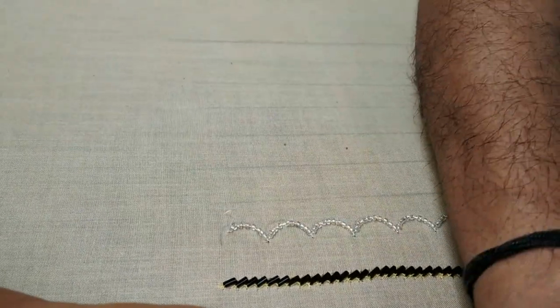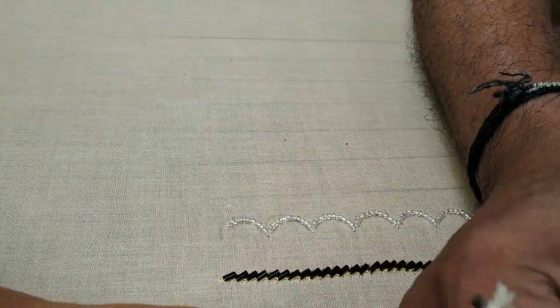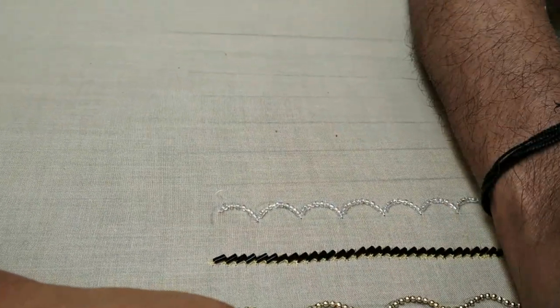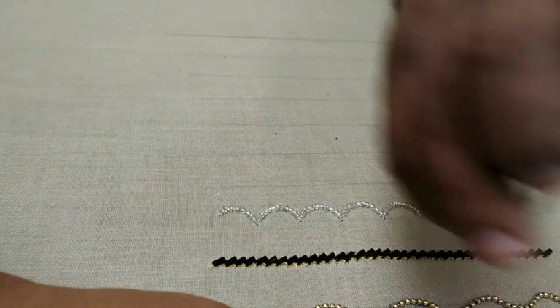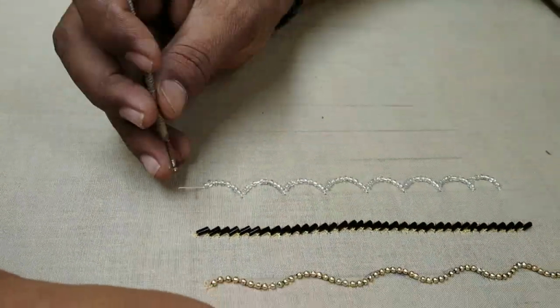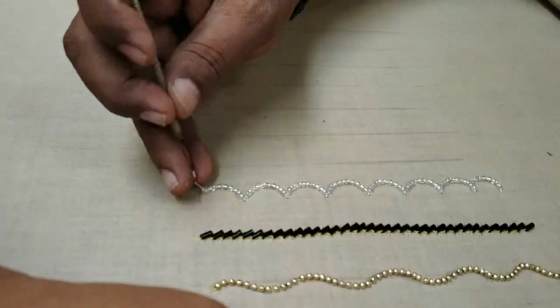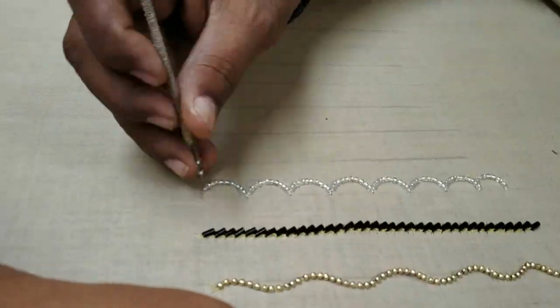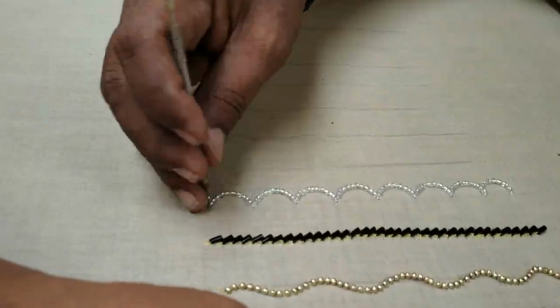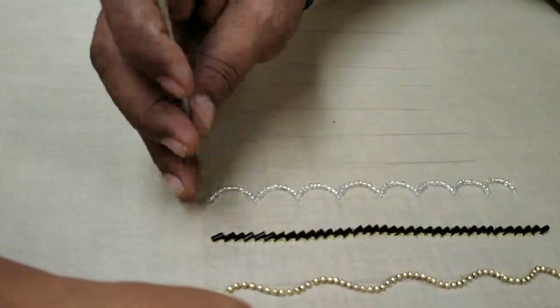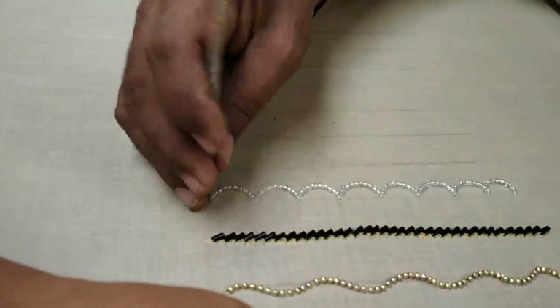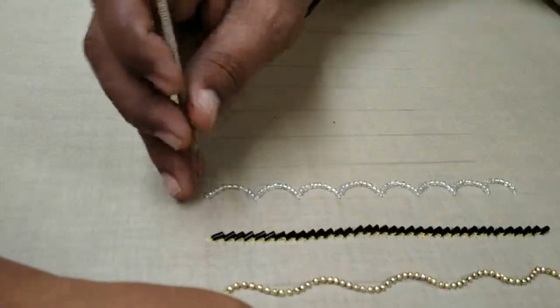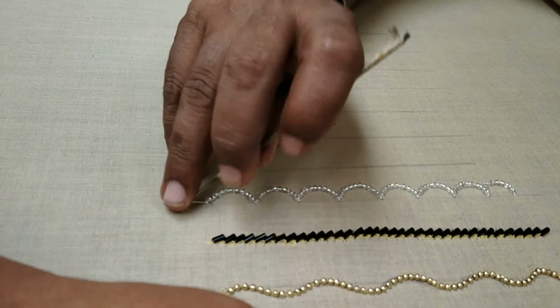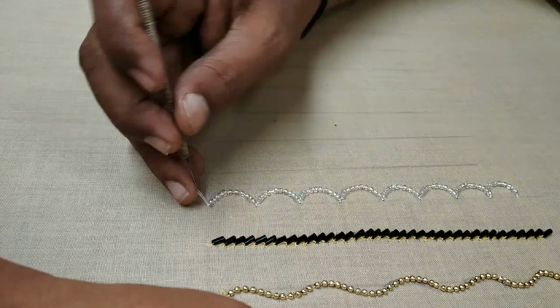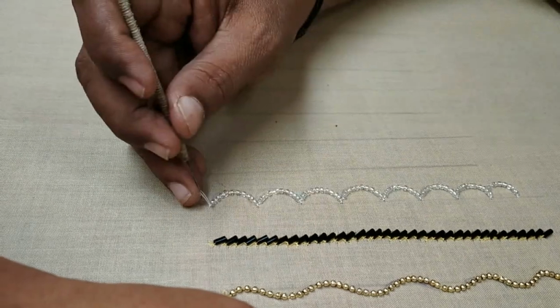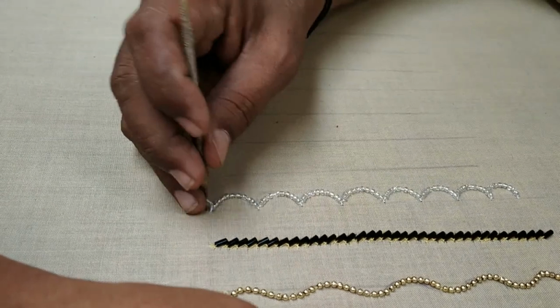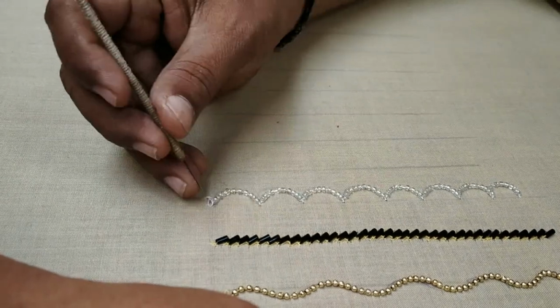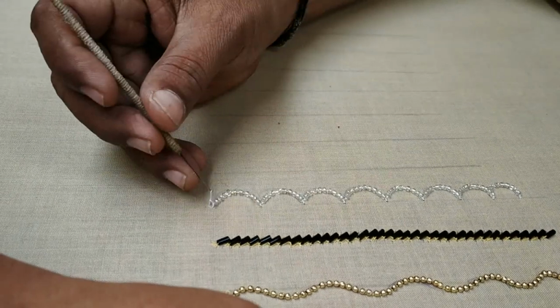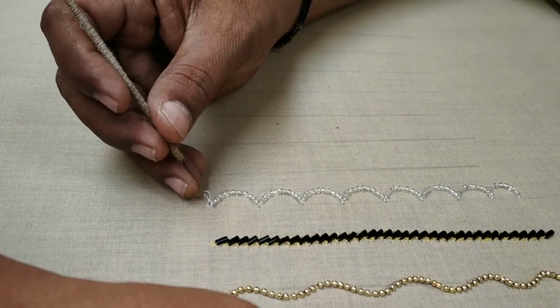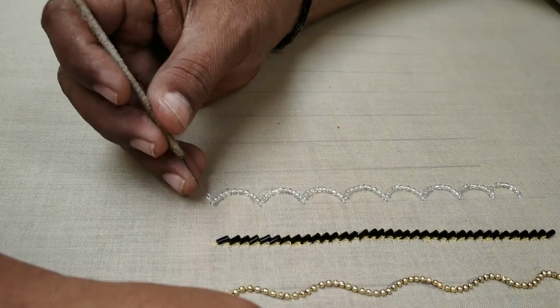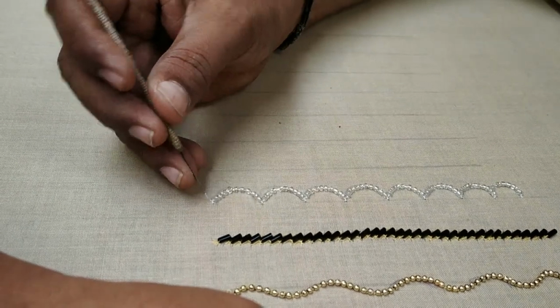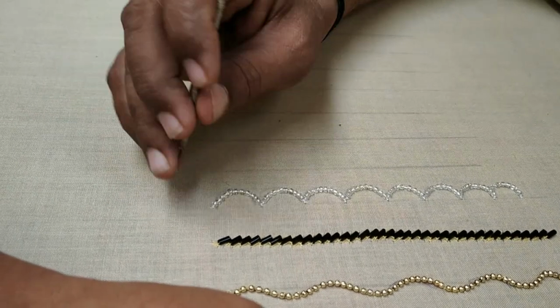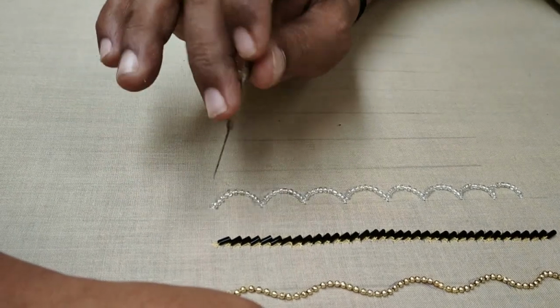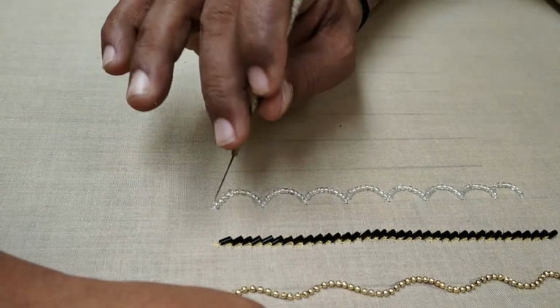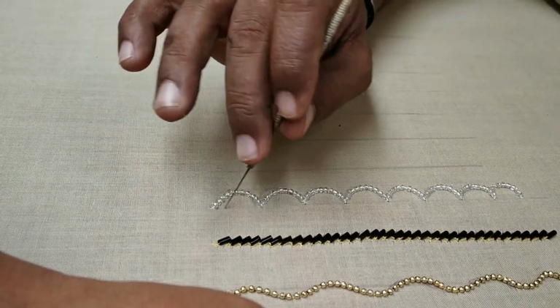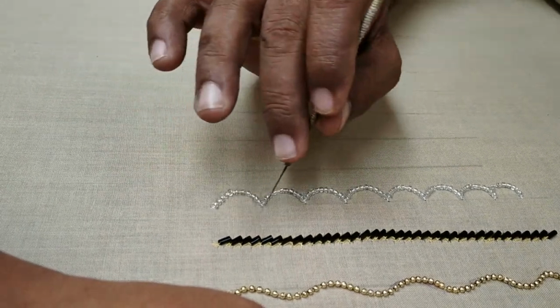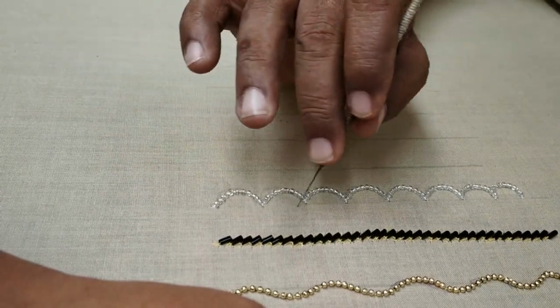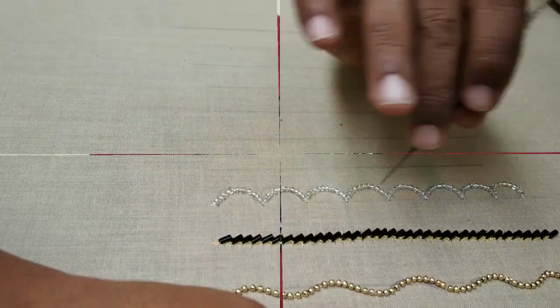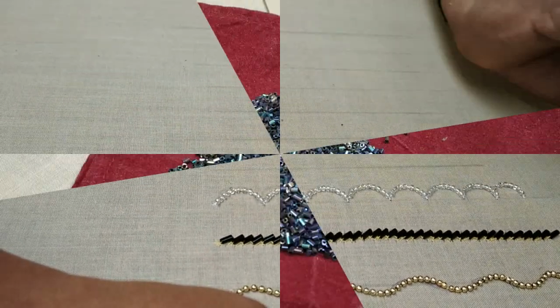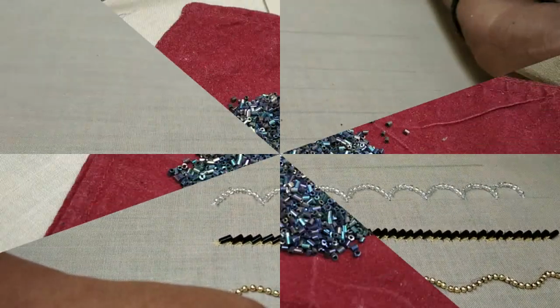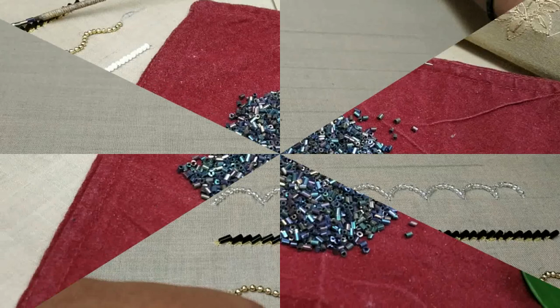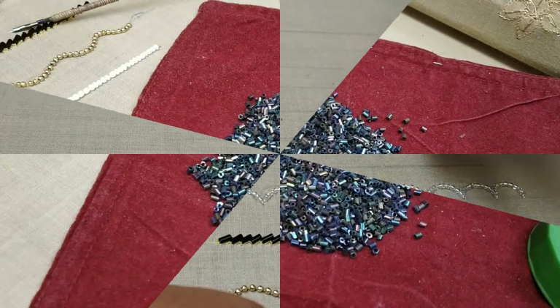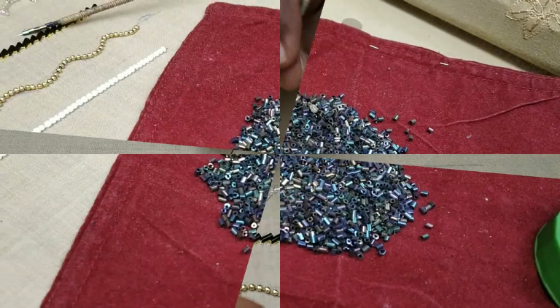You can use a single line of your beadwork for a neck design, etc.